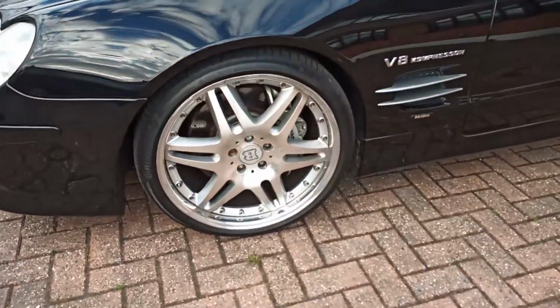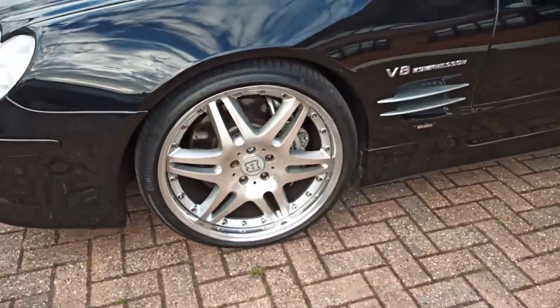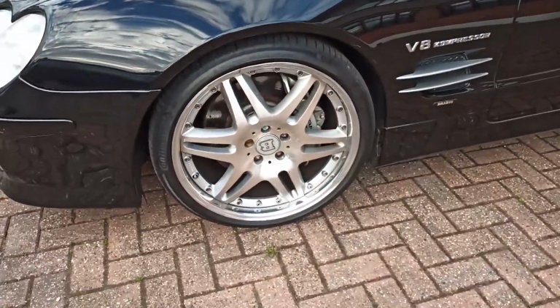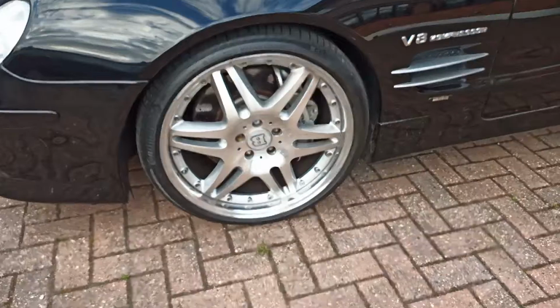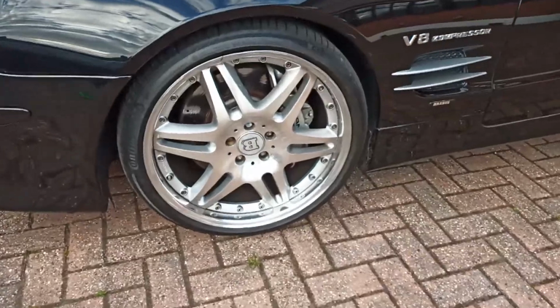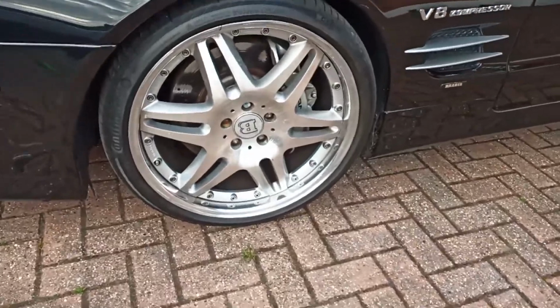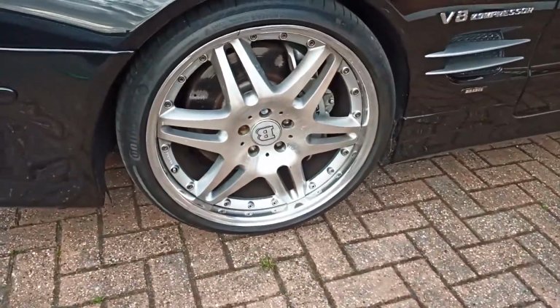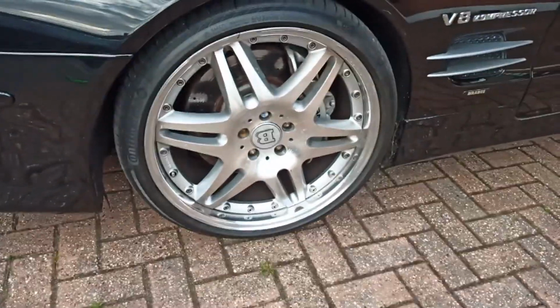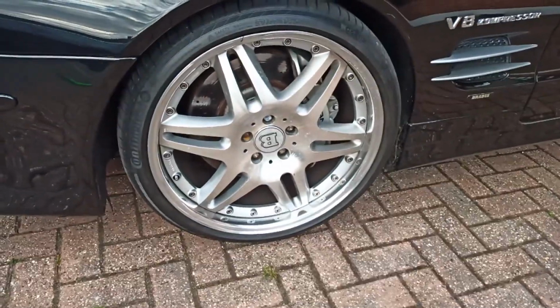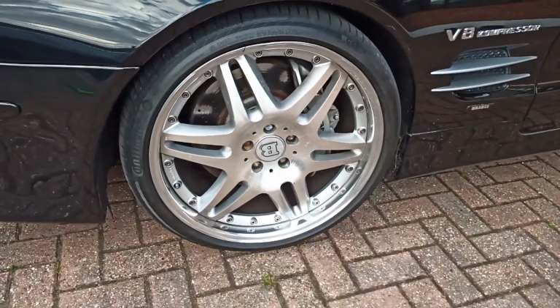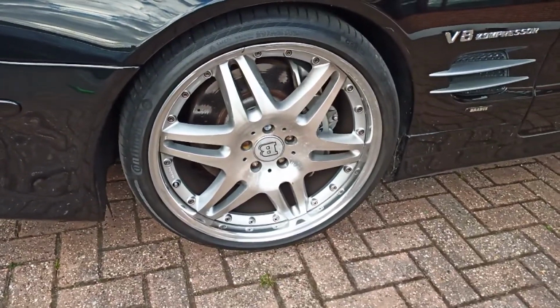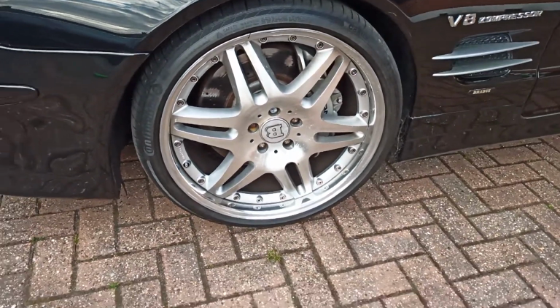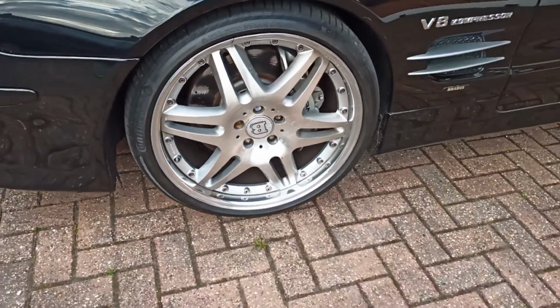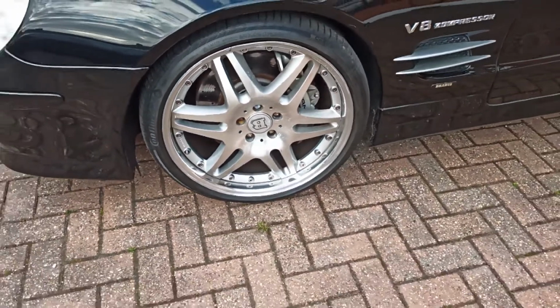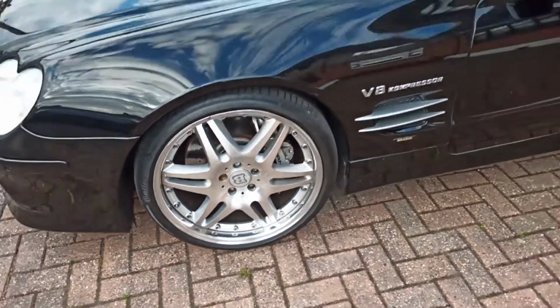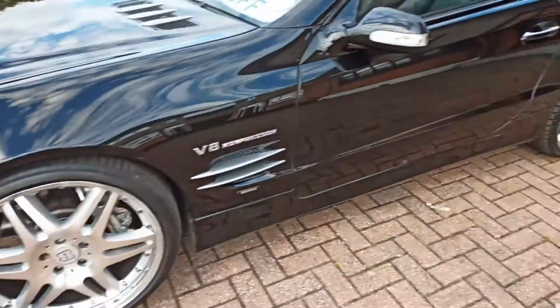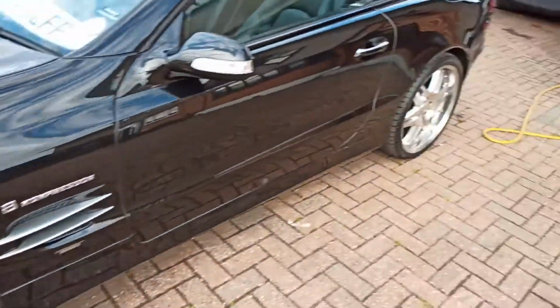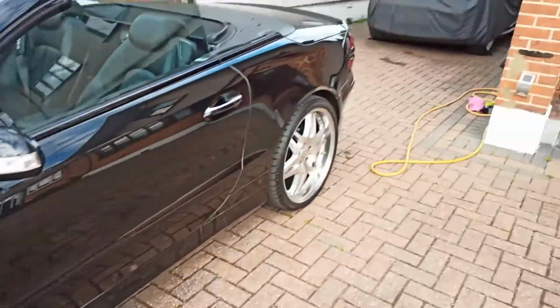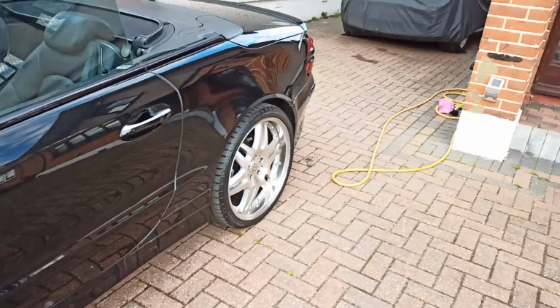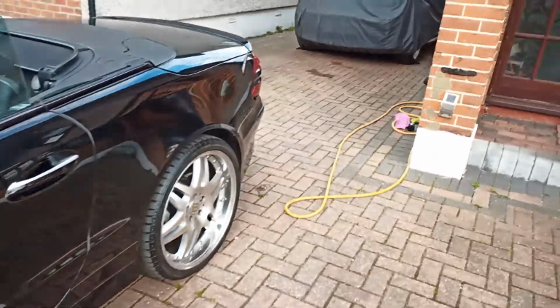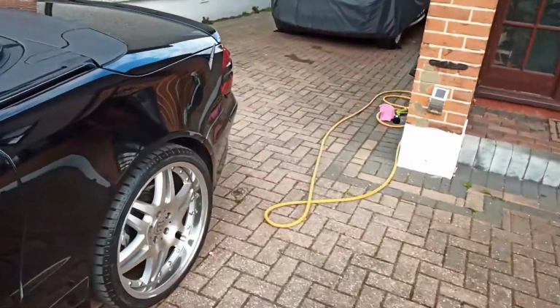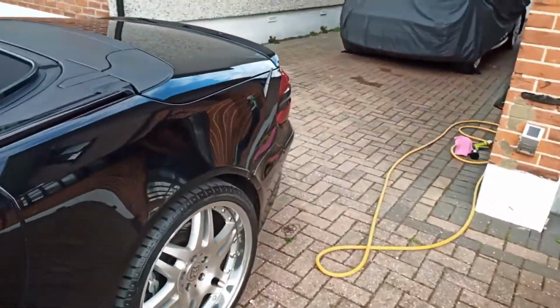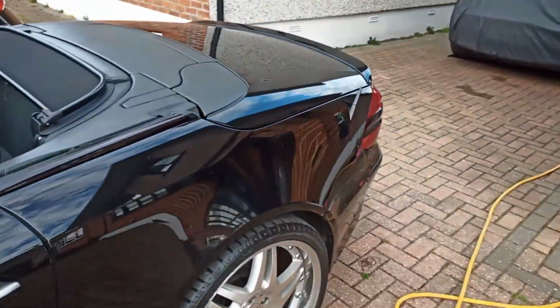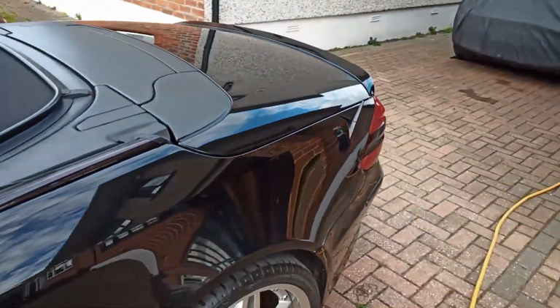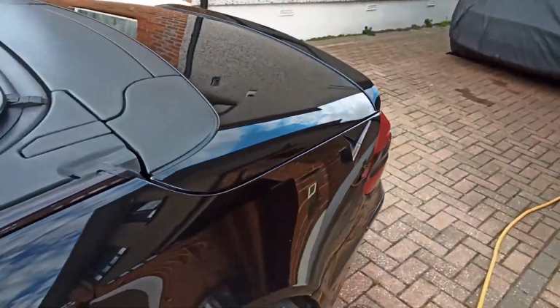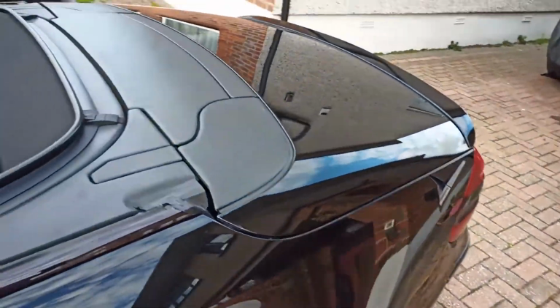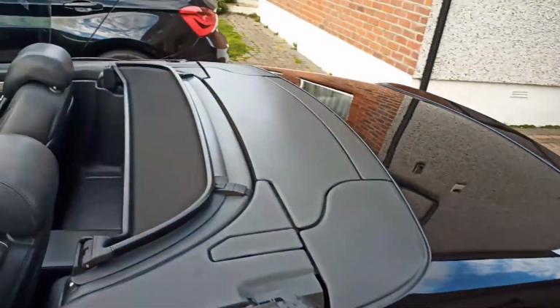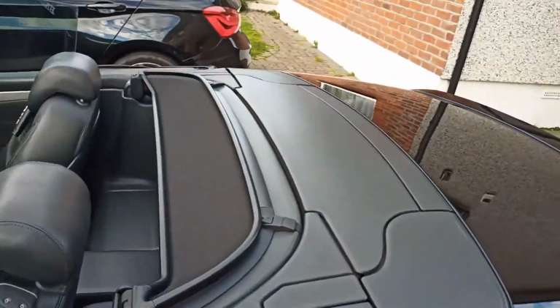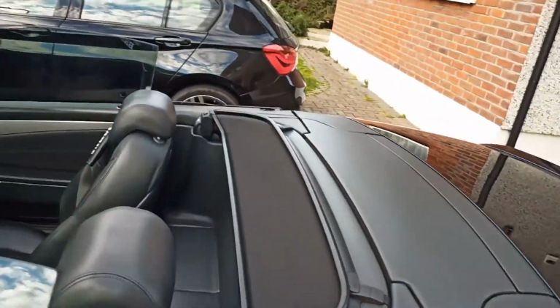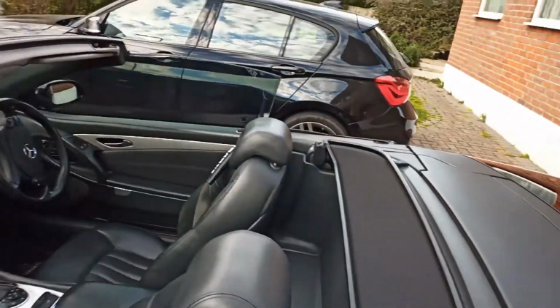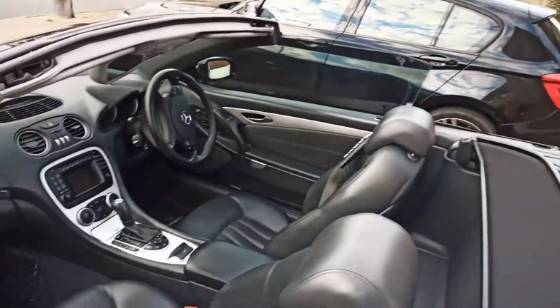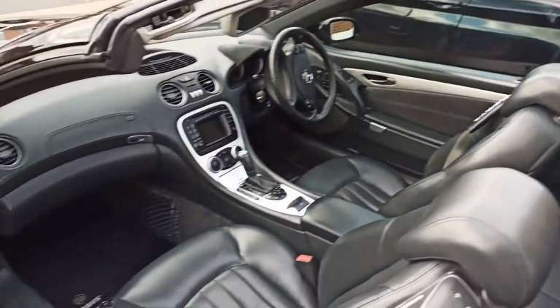Tomorrow I'm going to be doing the wheels — looking after the wheels and the tyres, I'm going to clean those.